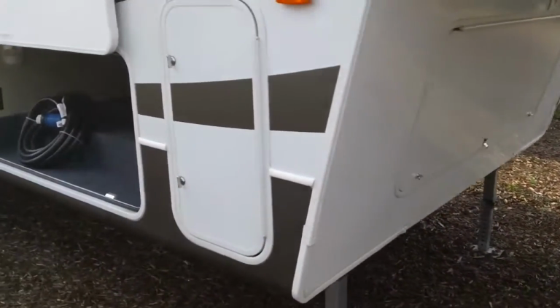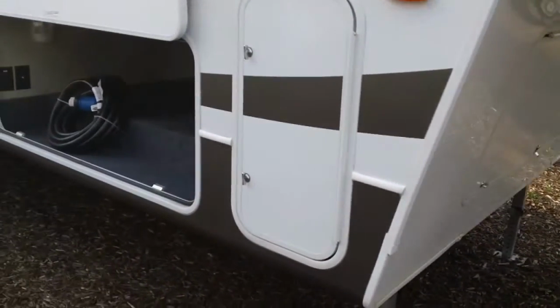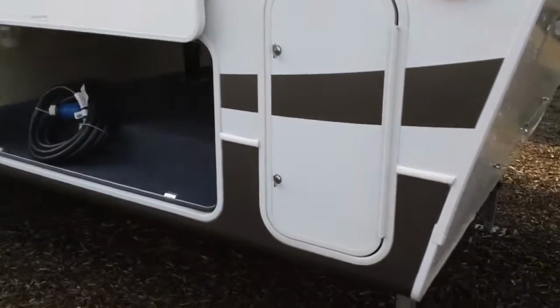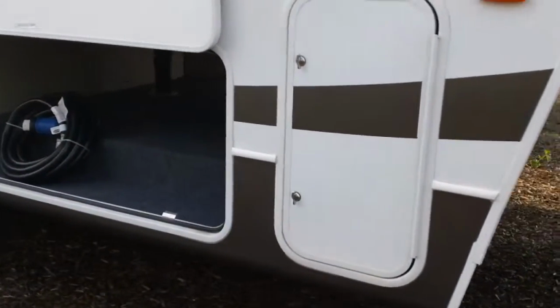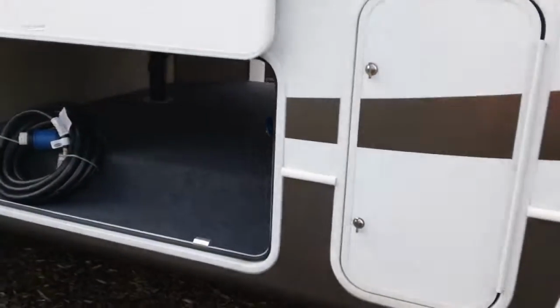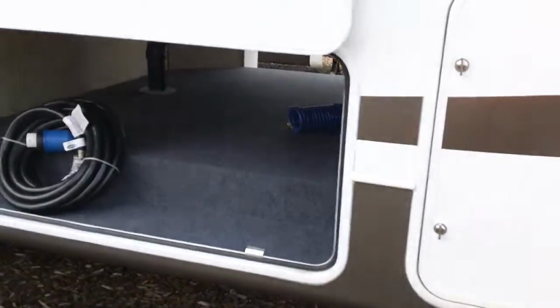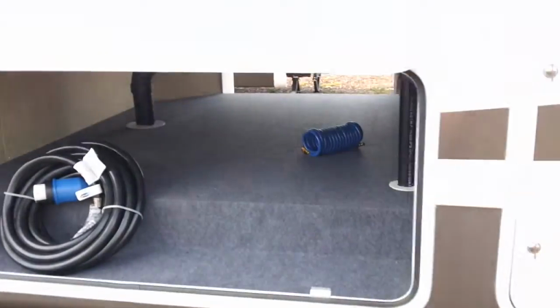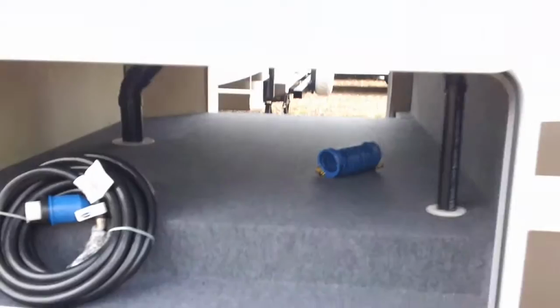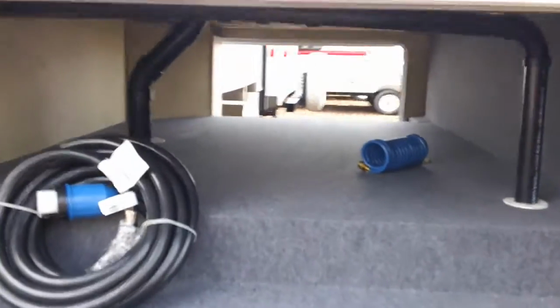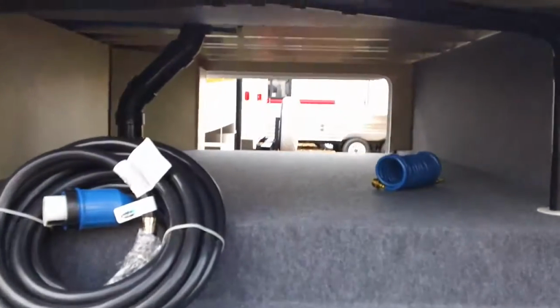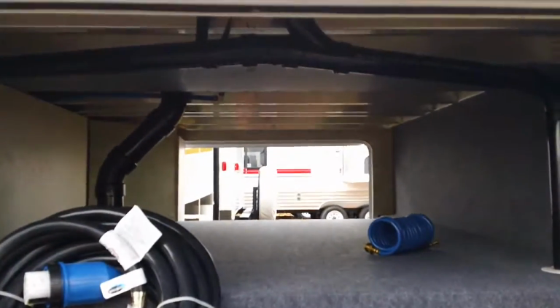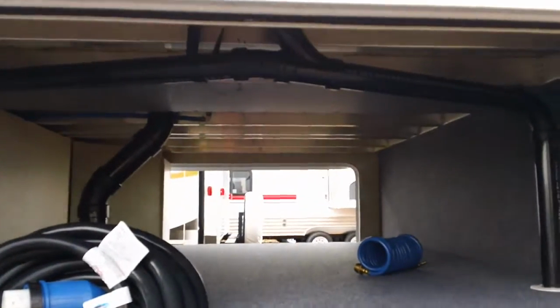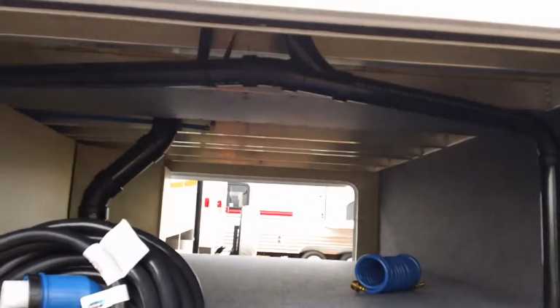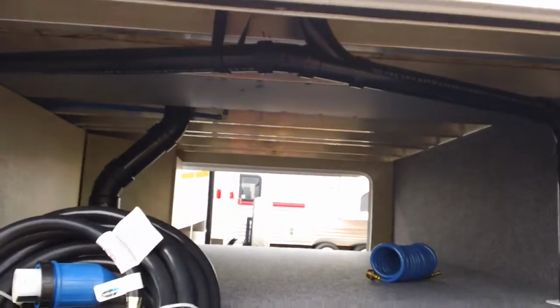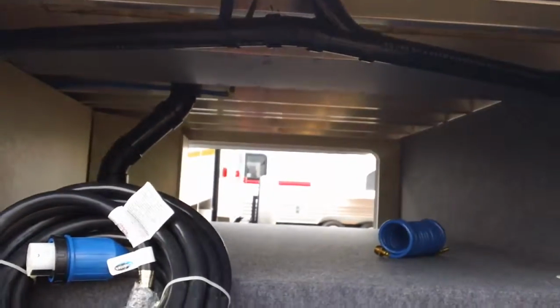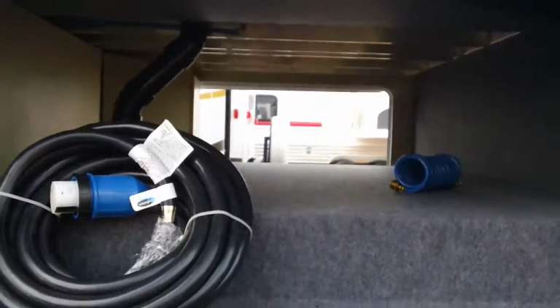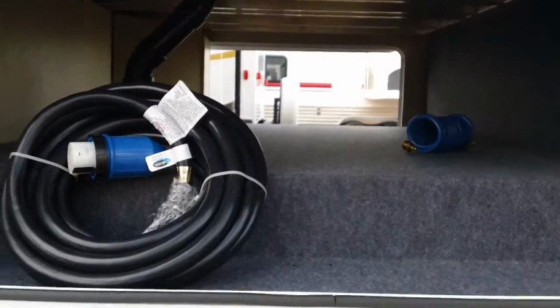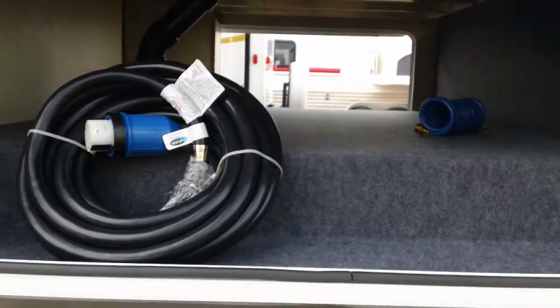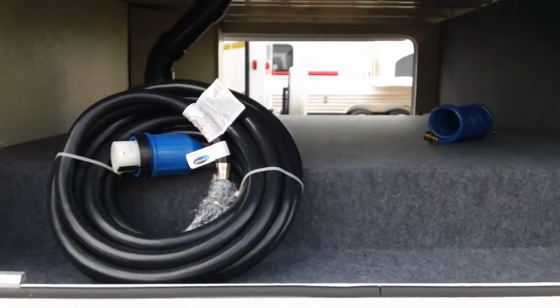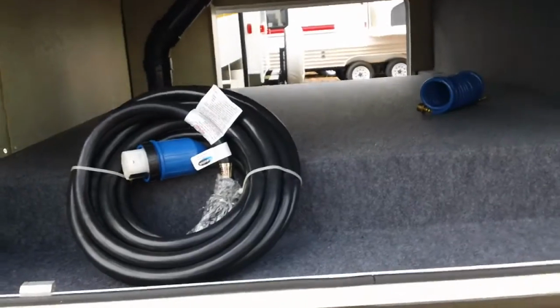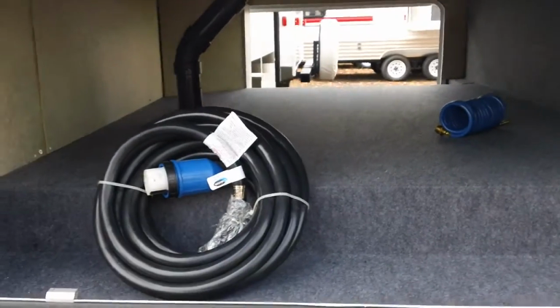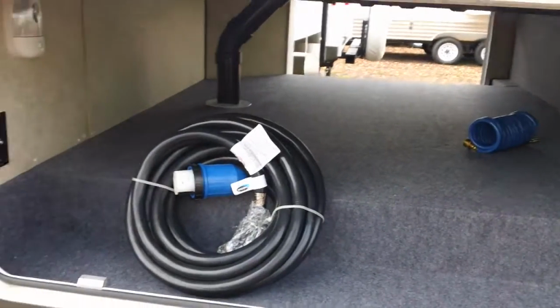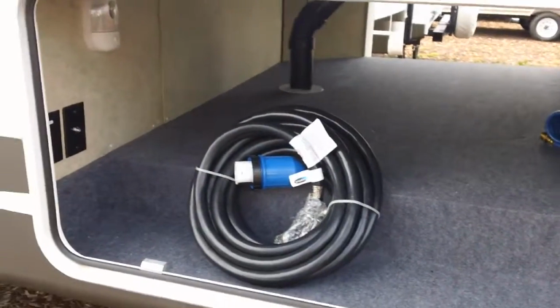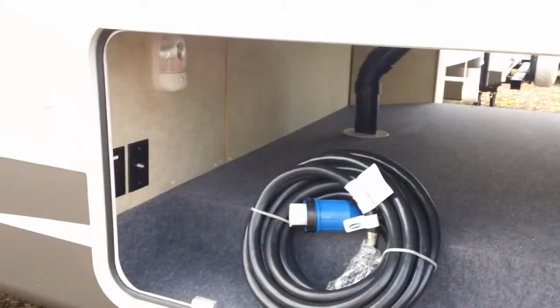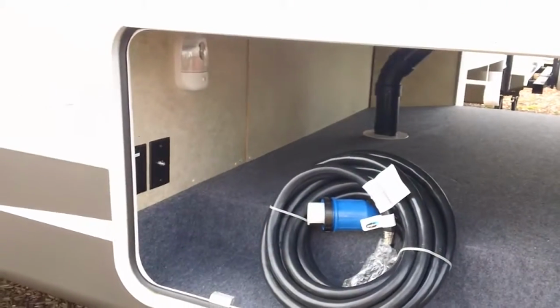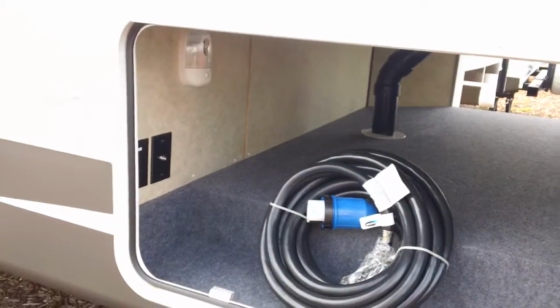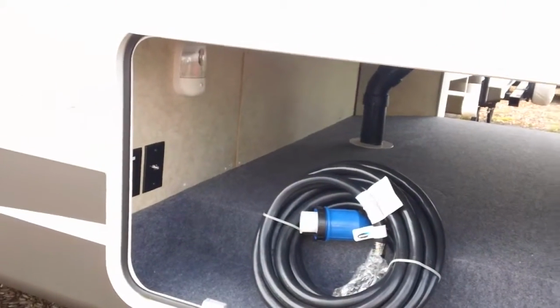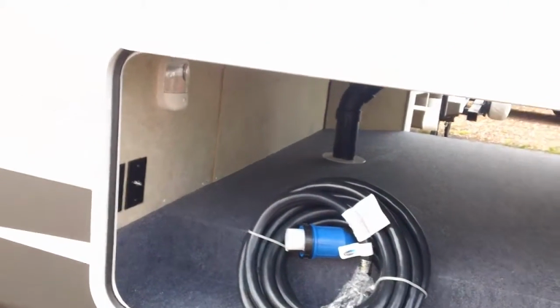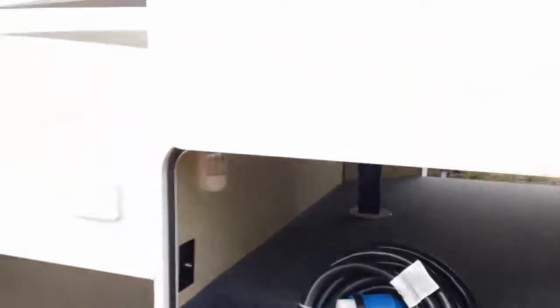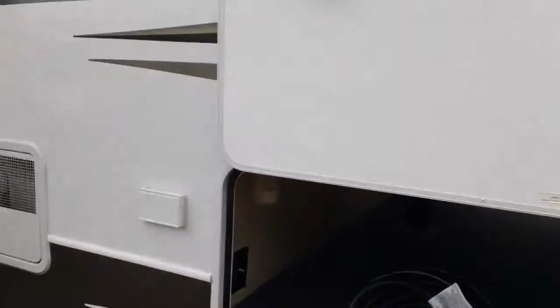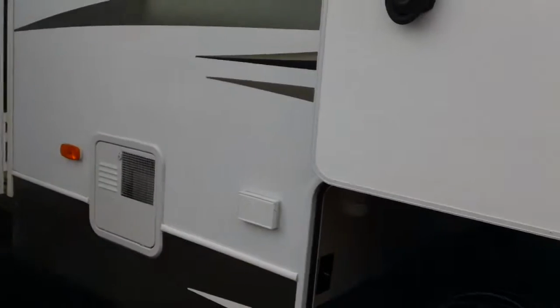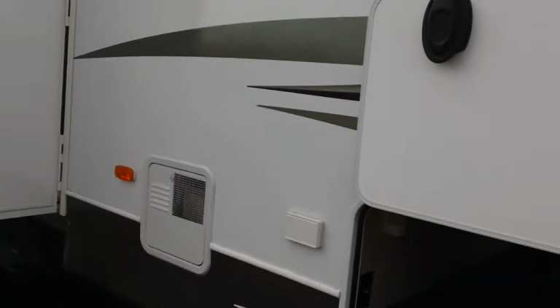Plenty of storage on the inside here. We've got pass-through storage. You've got all the aluminum studding all the way through — indoor, out there, carpet, easy to keep clean. We've got a hookup spot for a TV as well if we wanted to hook up a TV there.